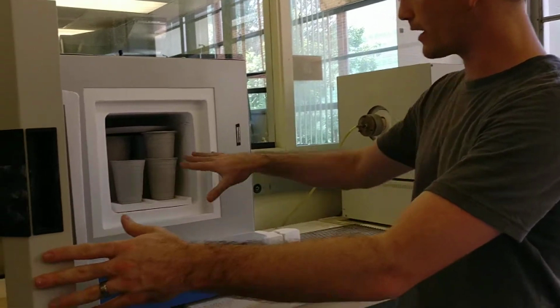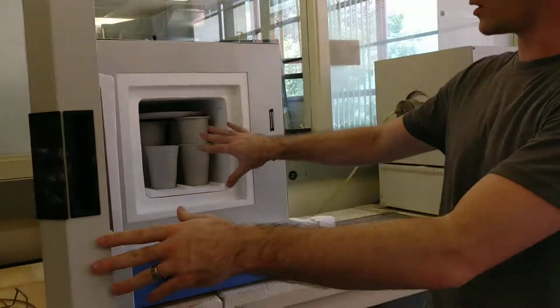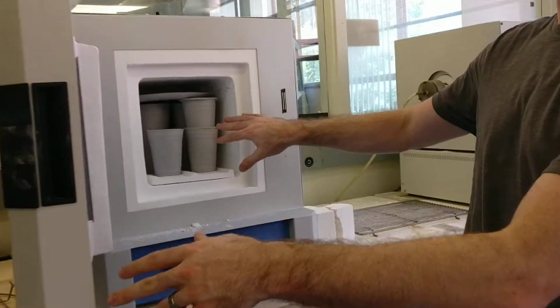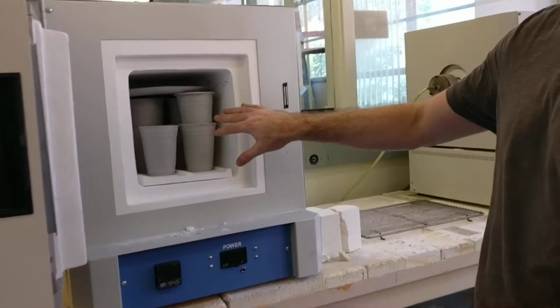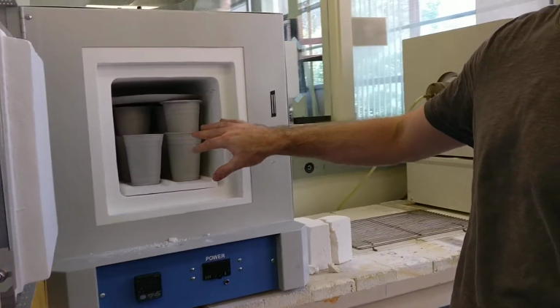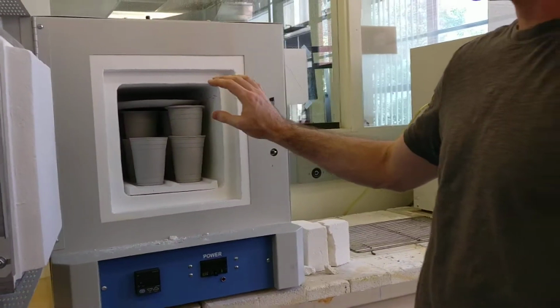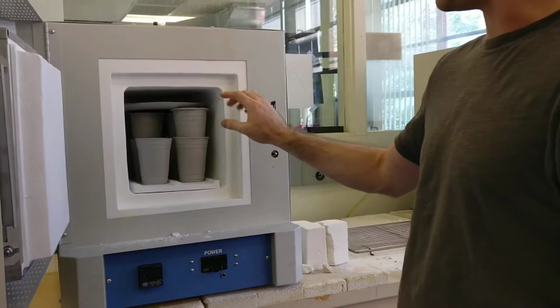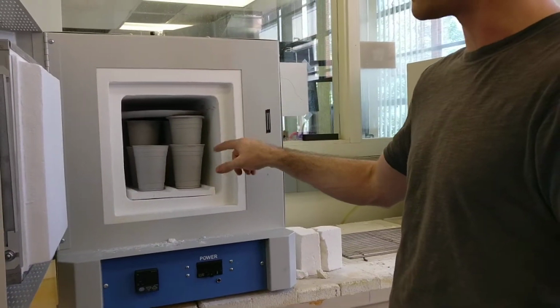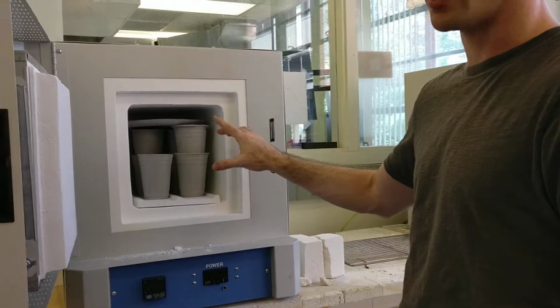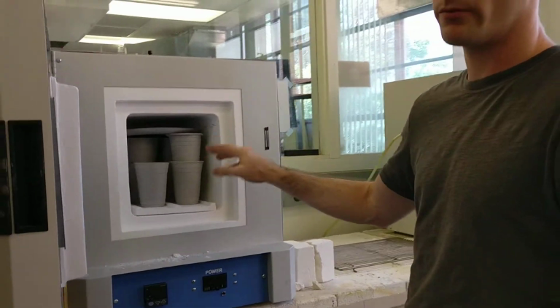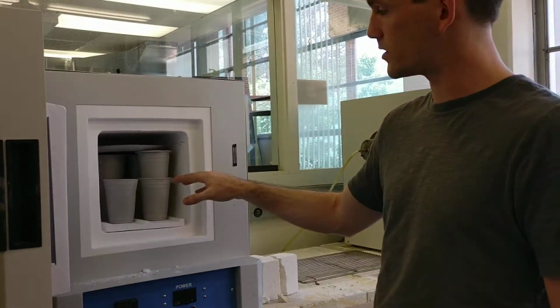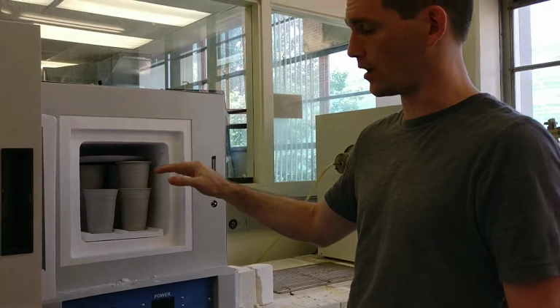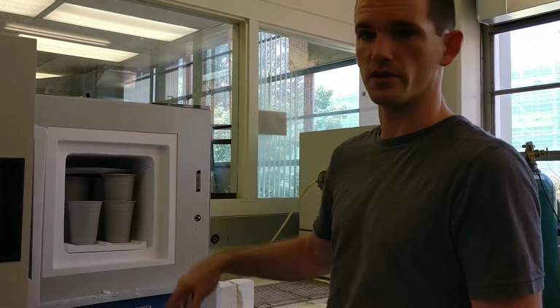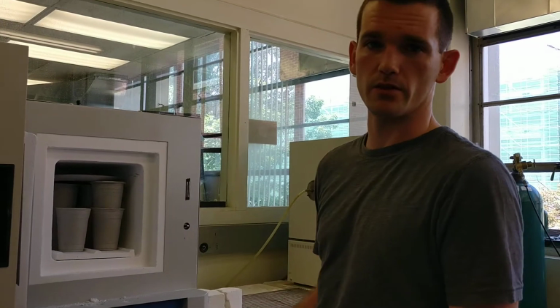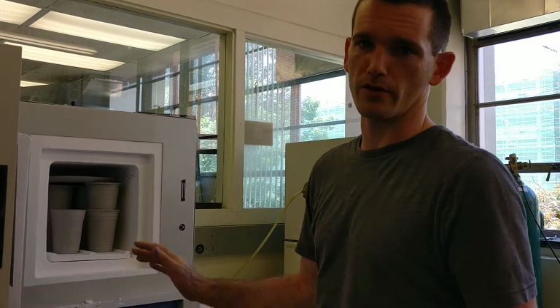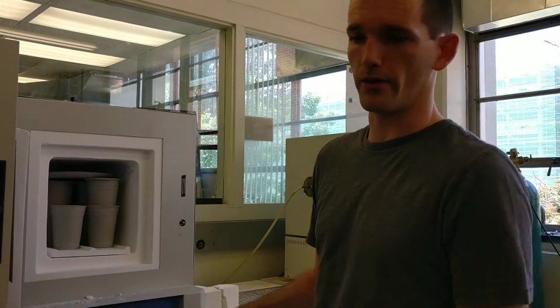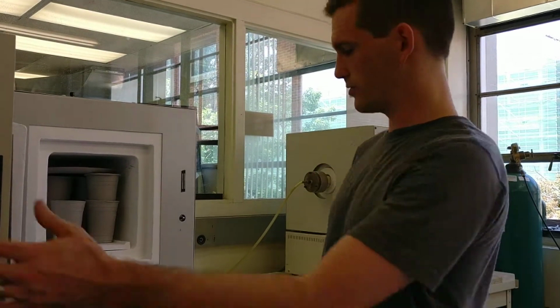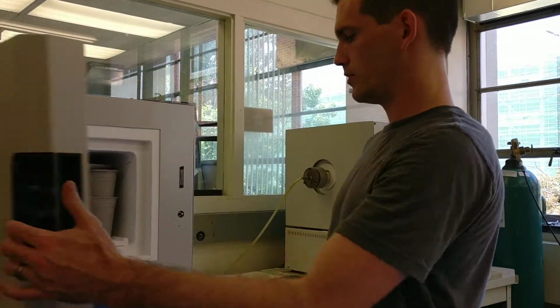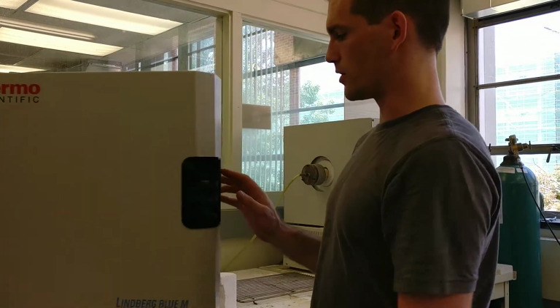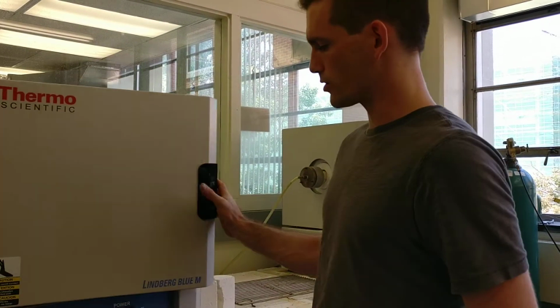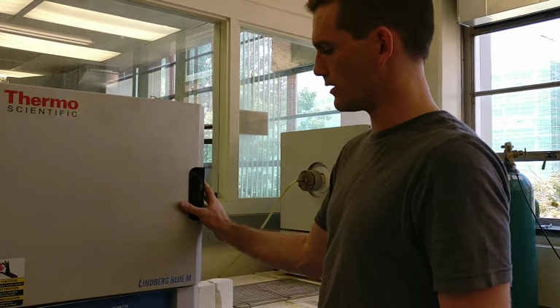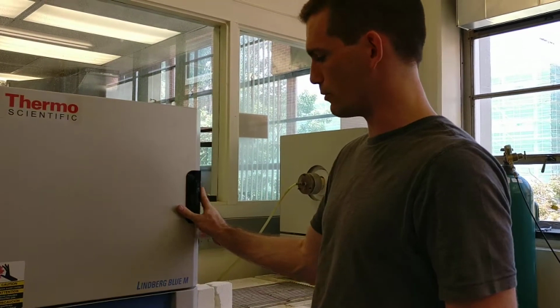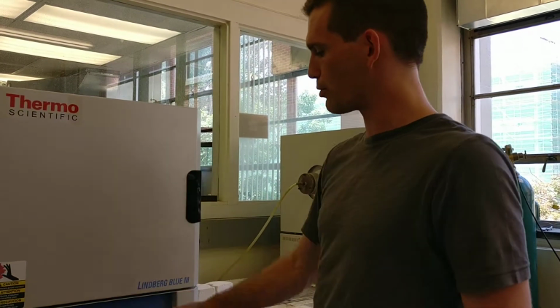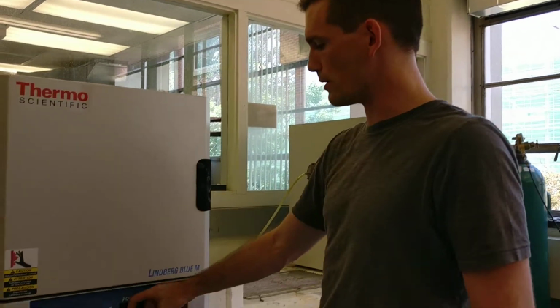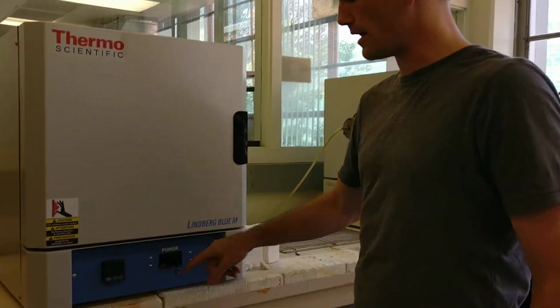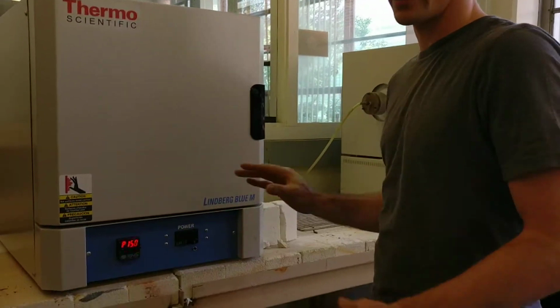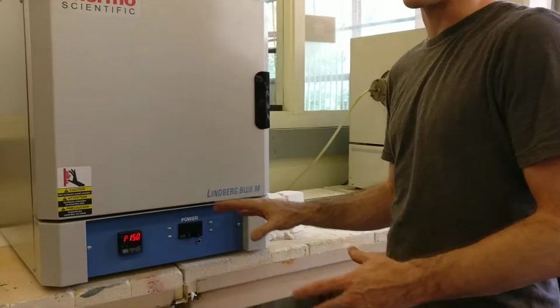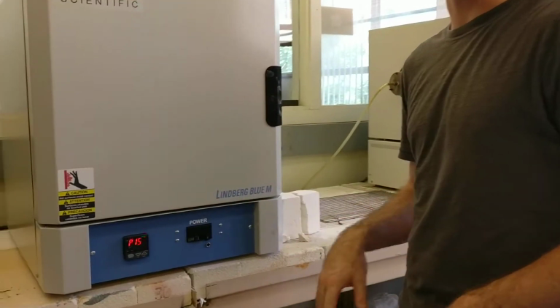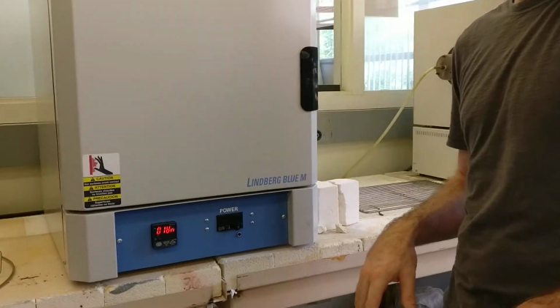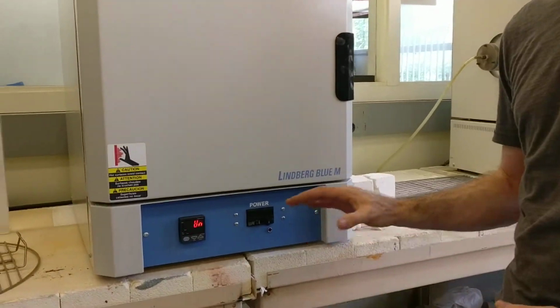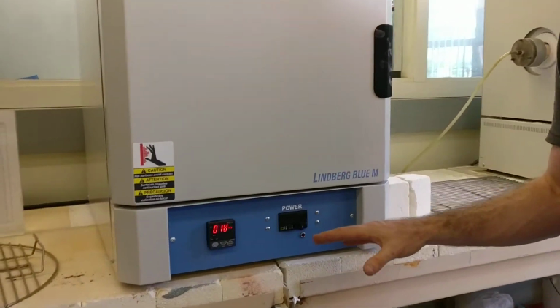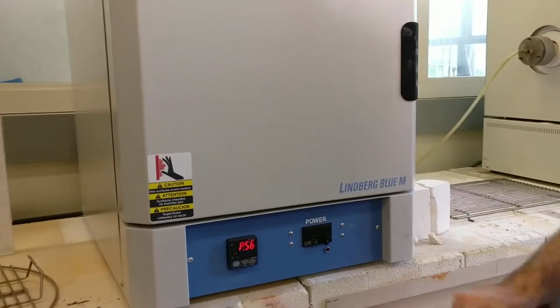We've got this loaded with some slip cups and frisbees, and we're going to fire those. I'll show you how to program that as well as set the local mode on this furnace.